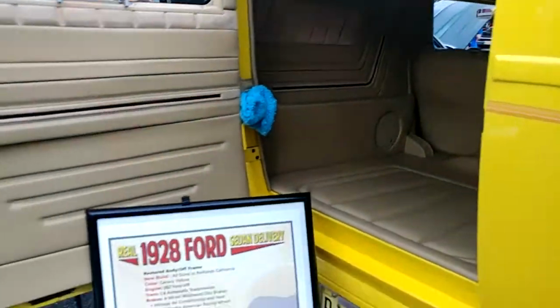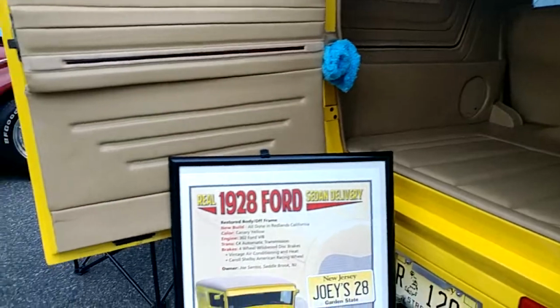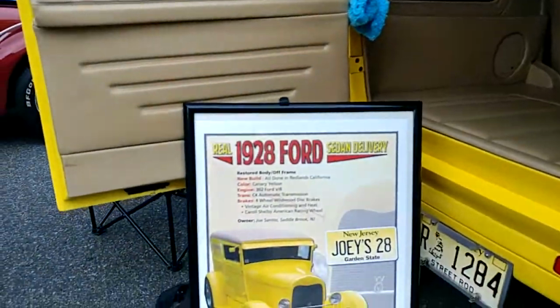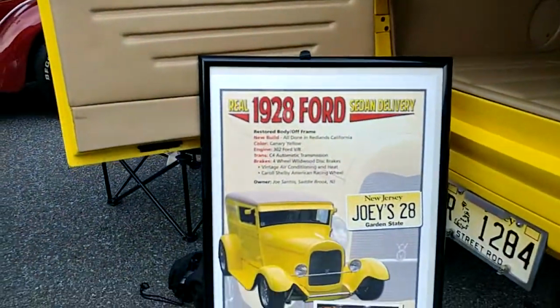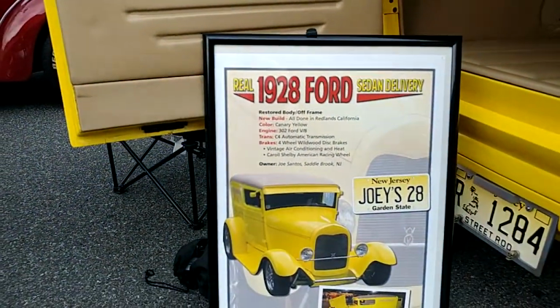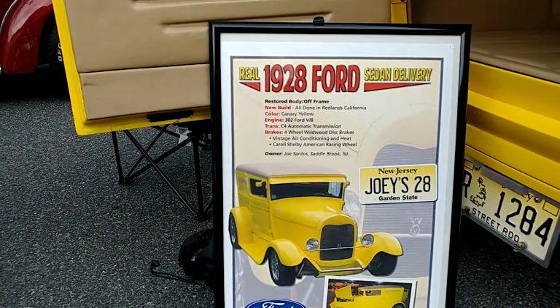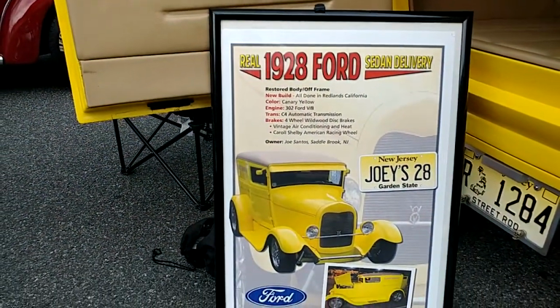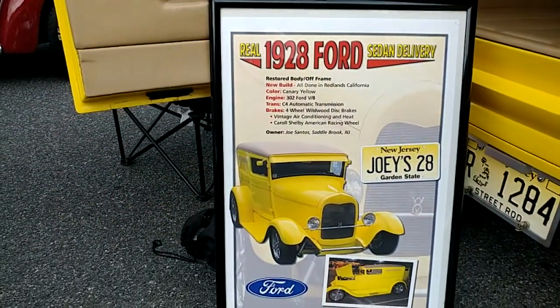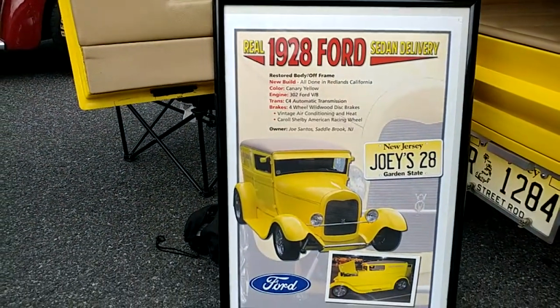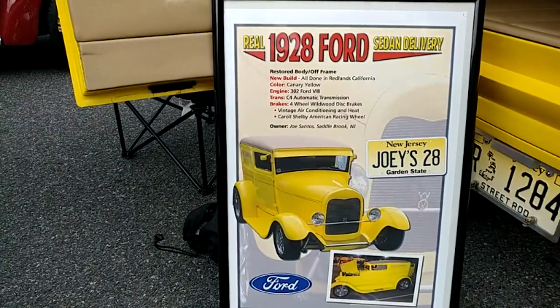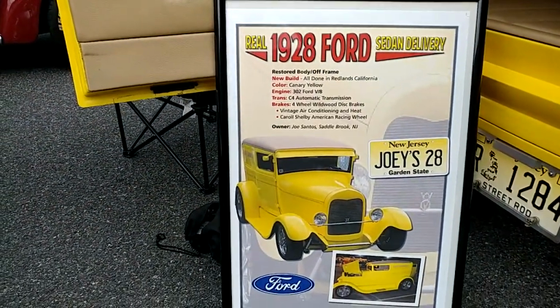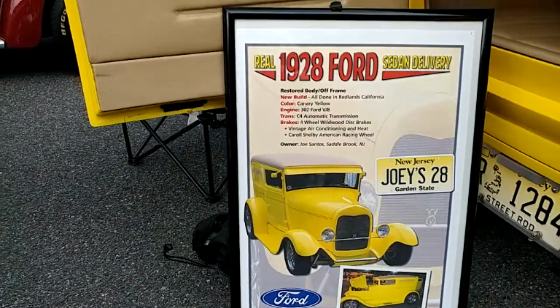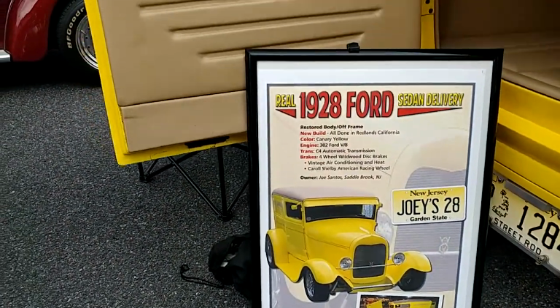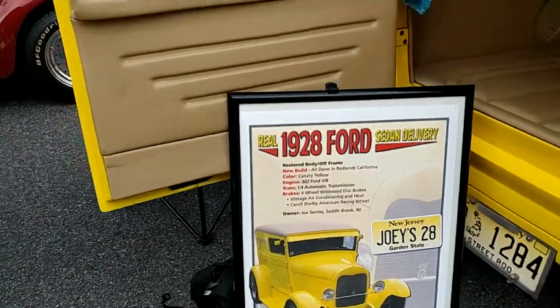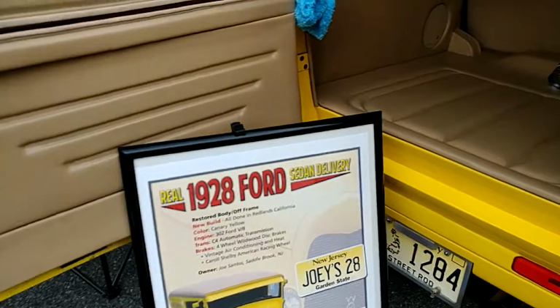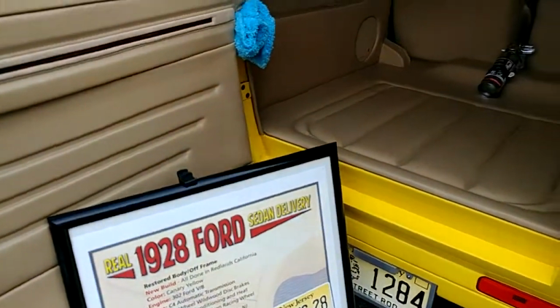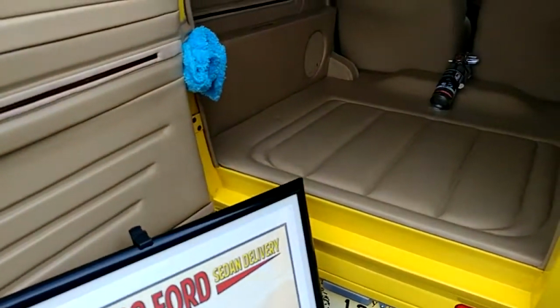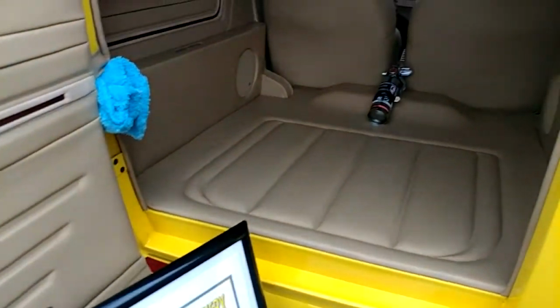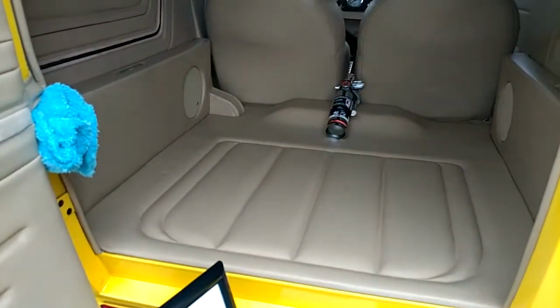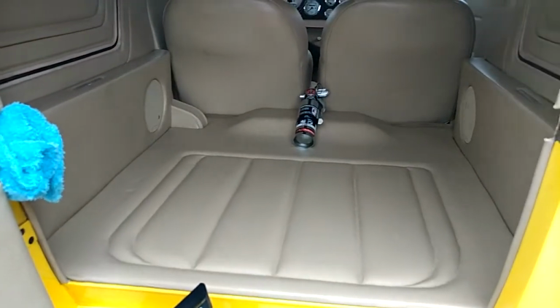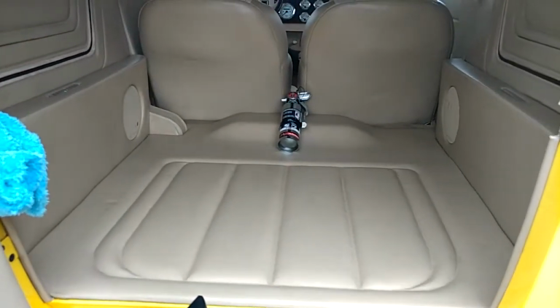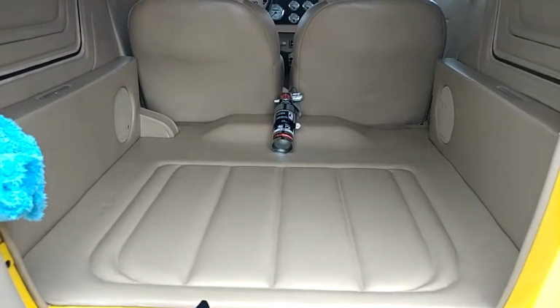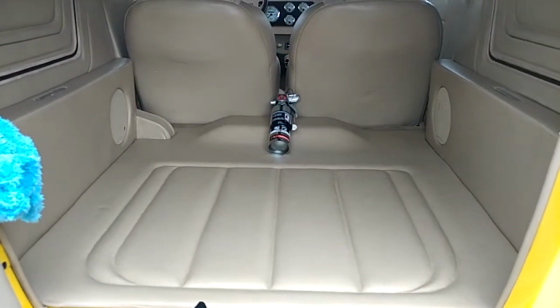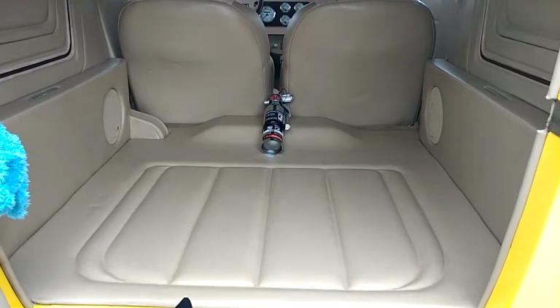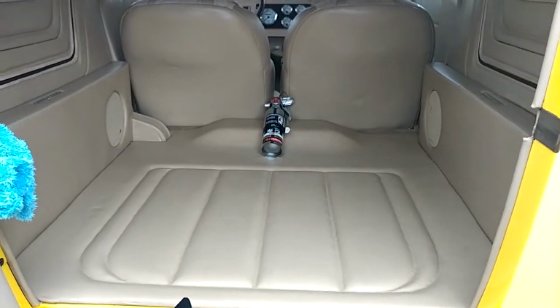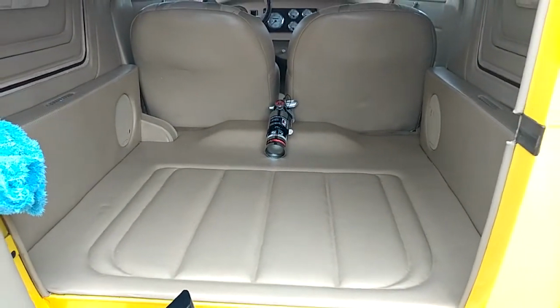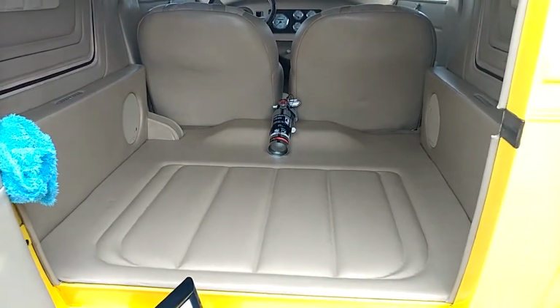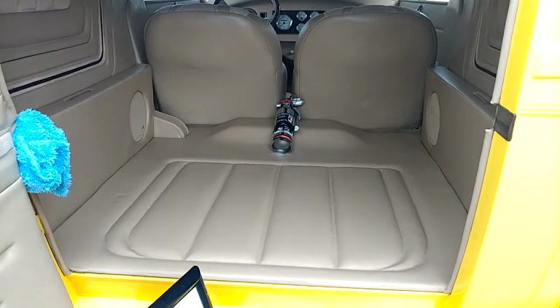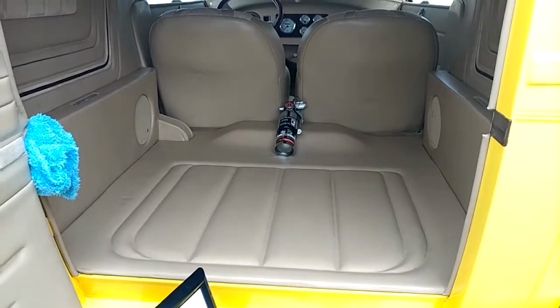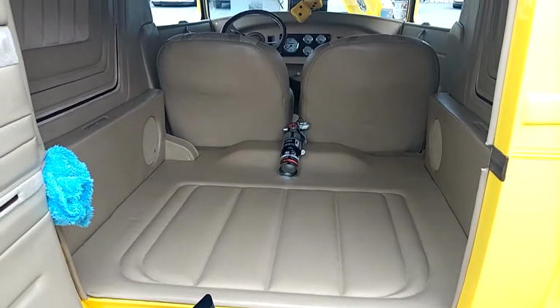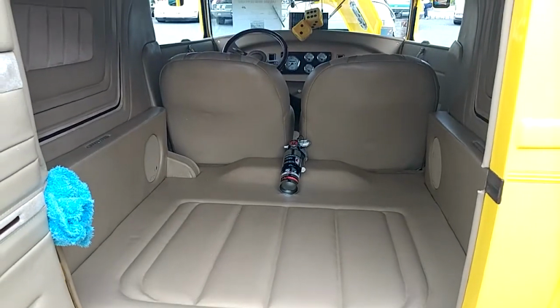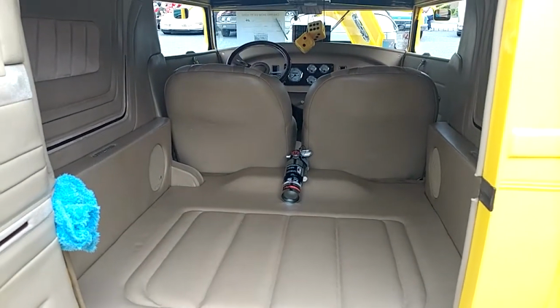Information on the 1928 Ford. All done. This is a full restoration, body off. Nice.